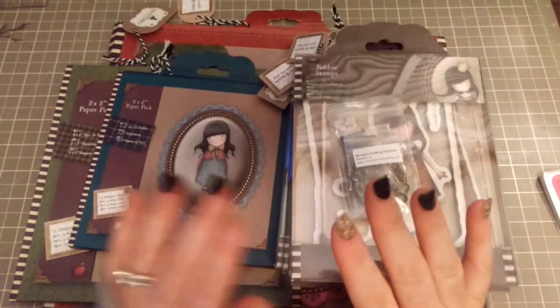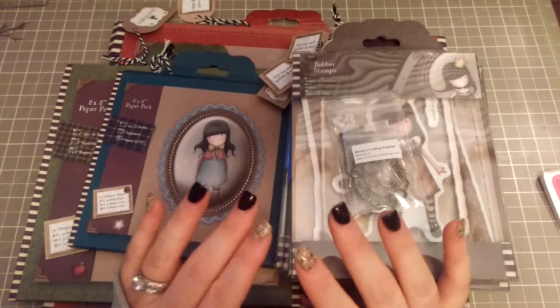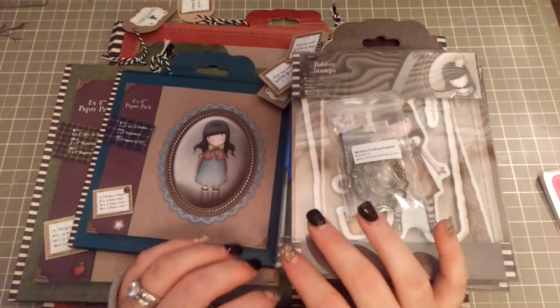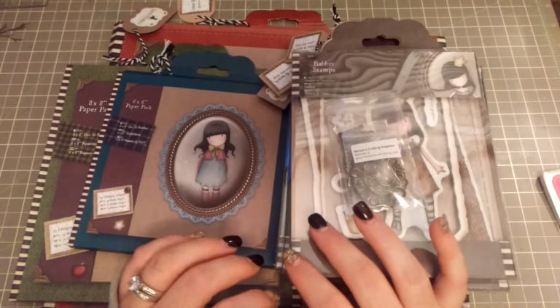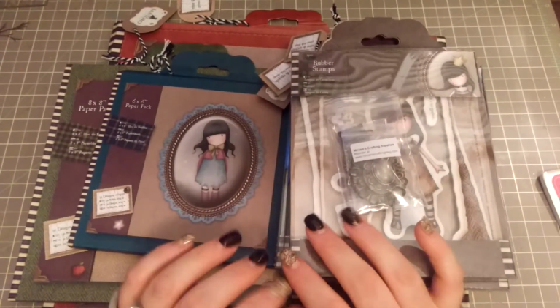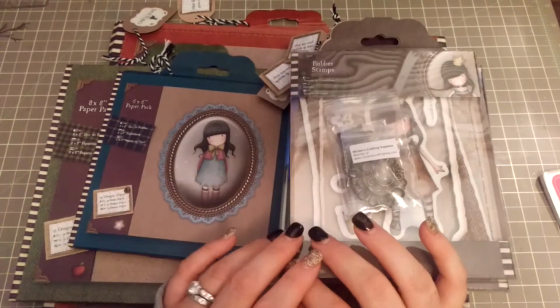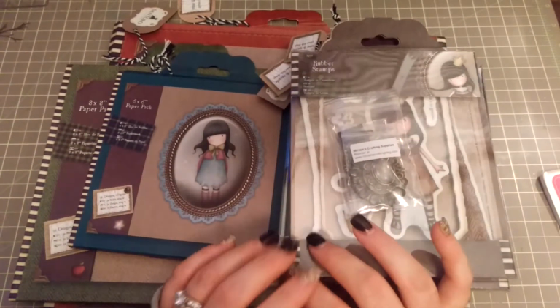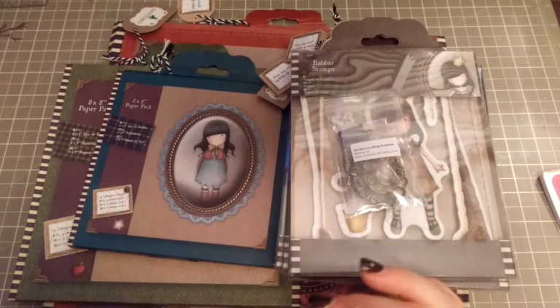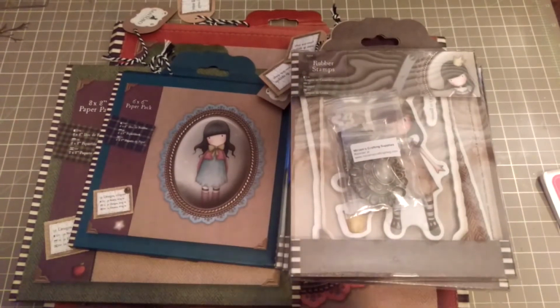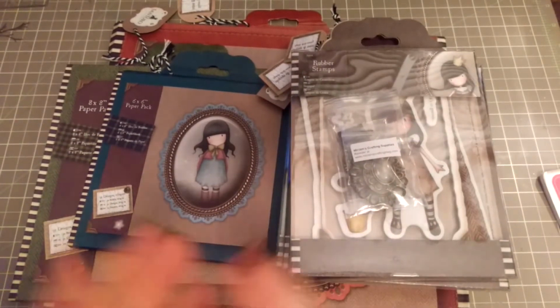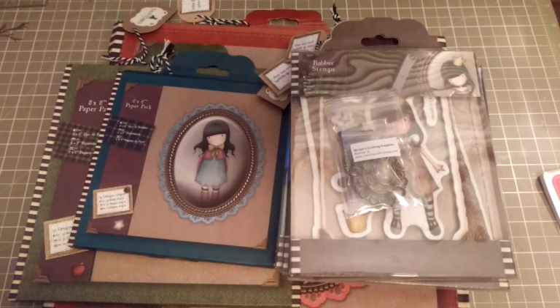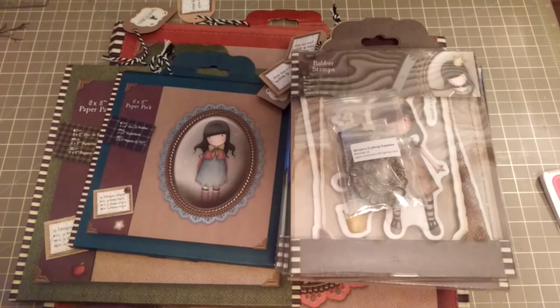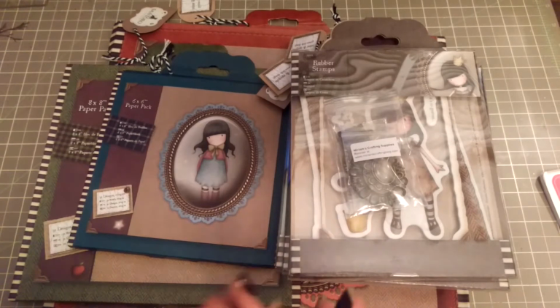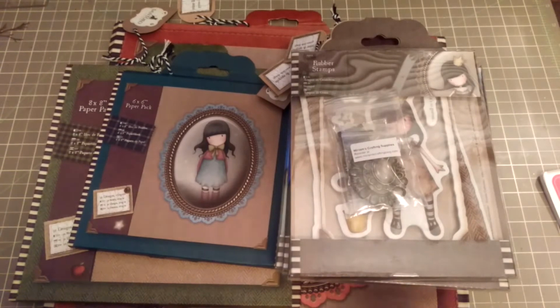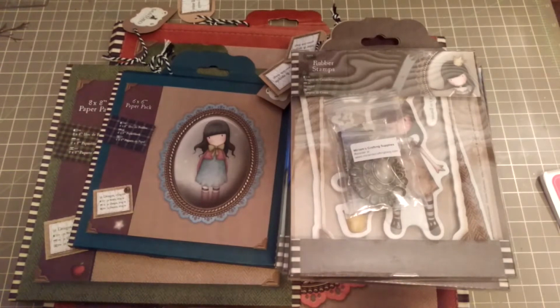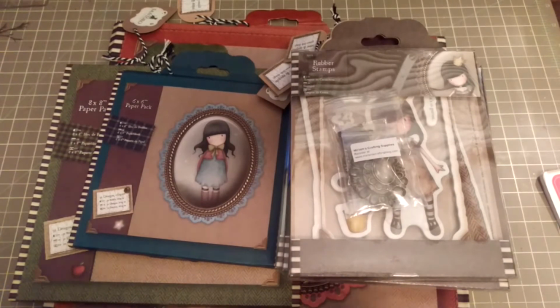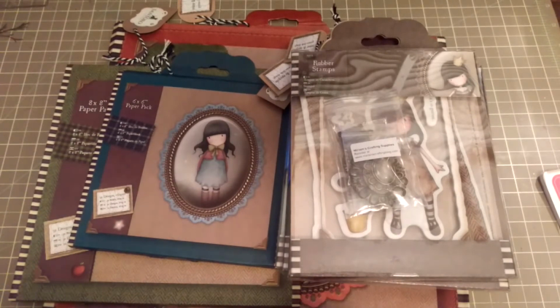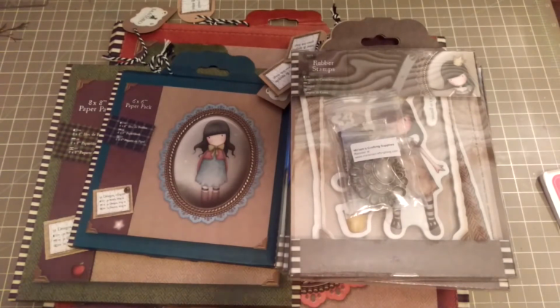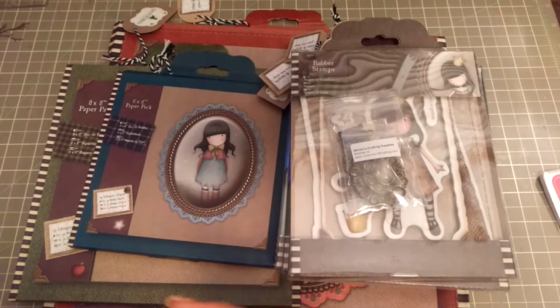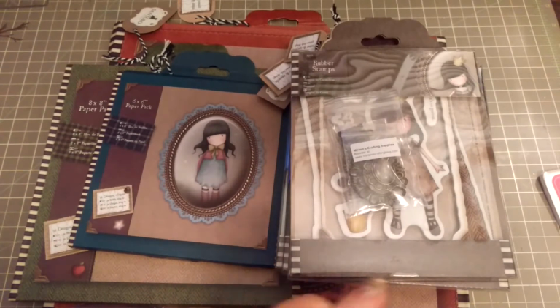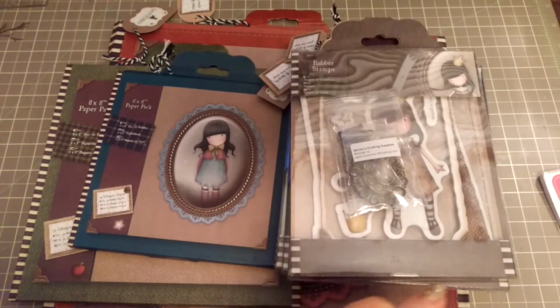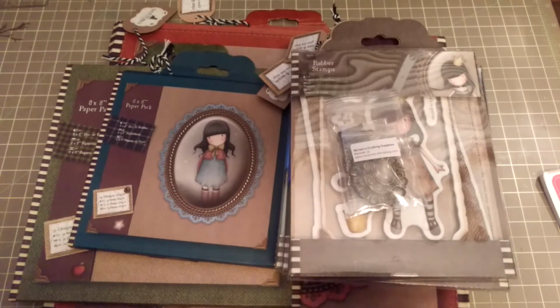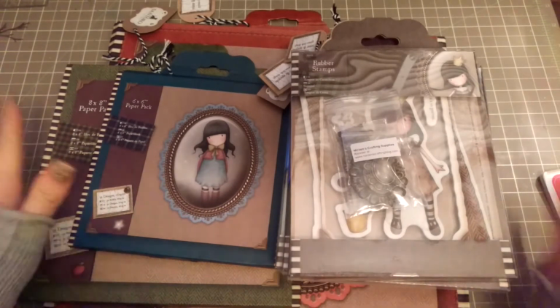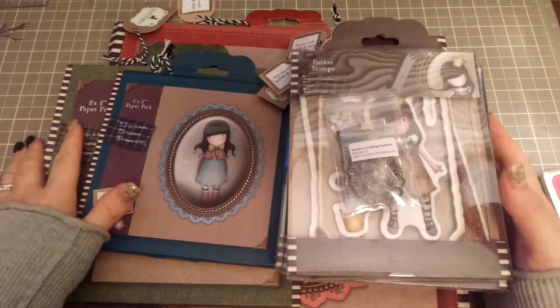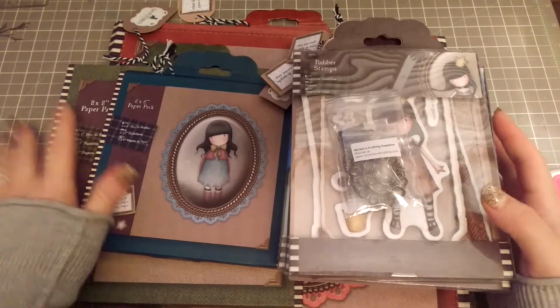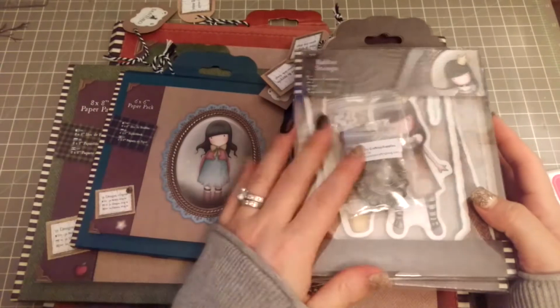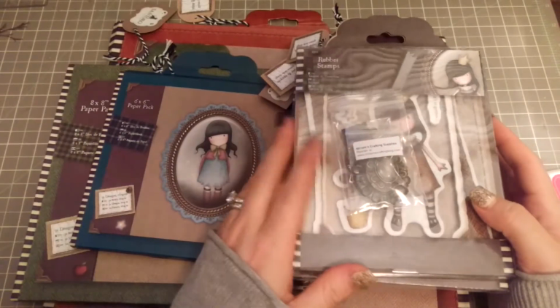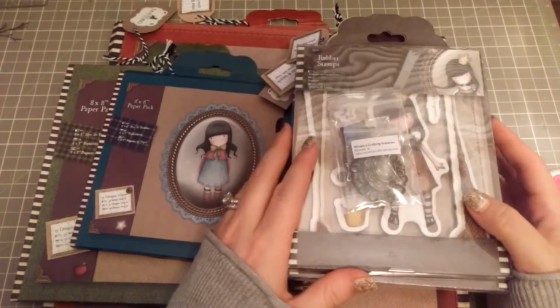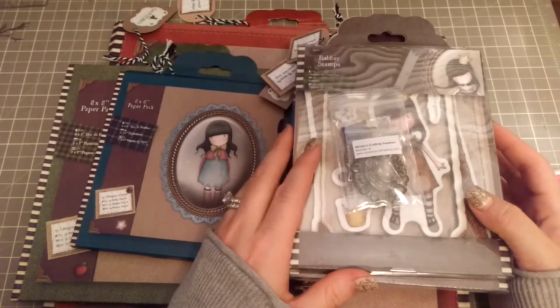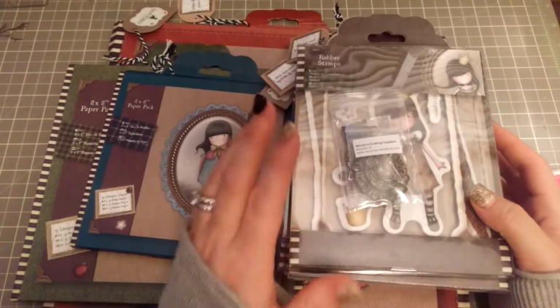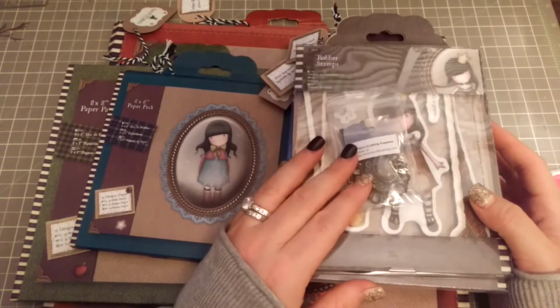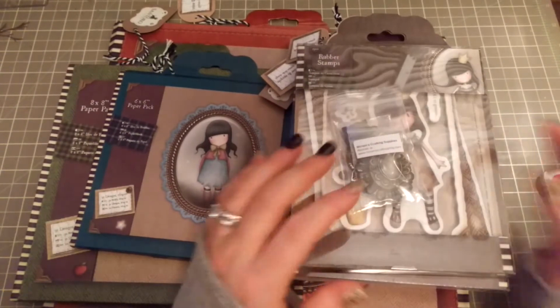Hi guys, I'm back today with another video. I'm on a video spree tonight. This is a gorgeous girl haul and I just can't help myself when it comes to these girls. I just completely love them.